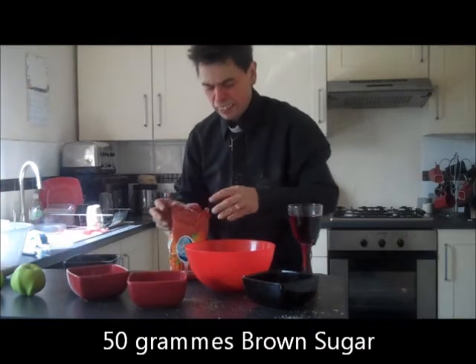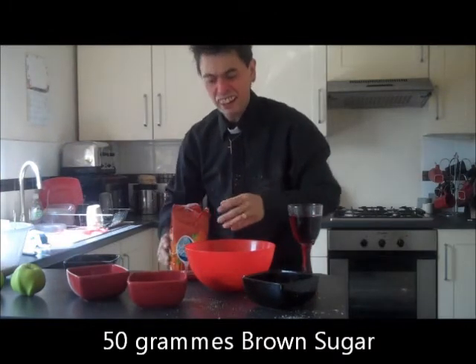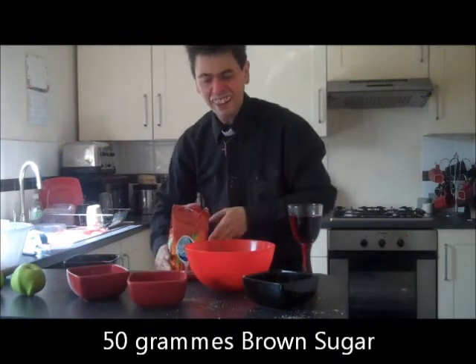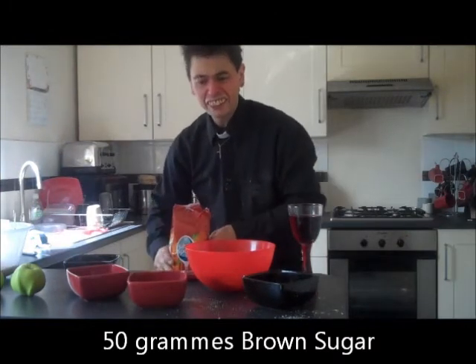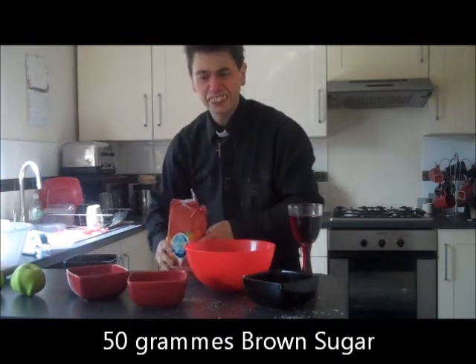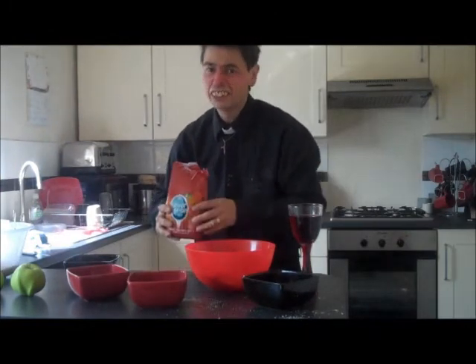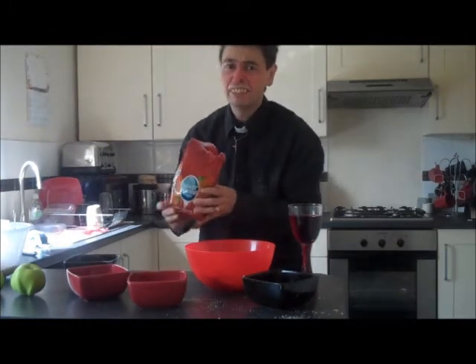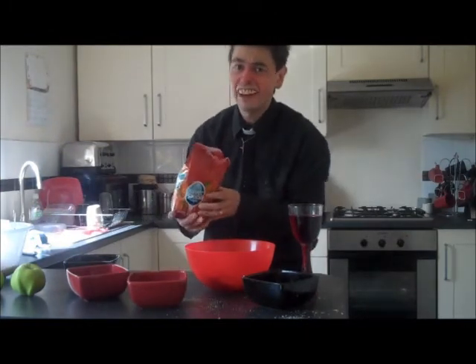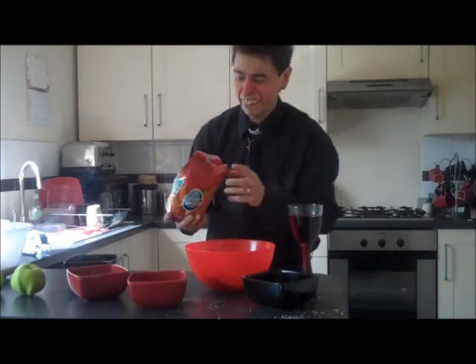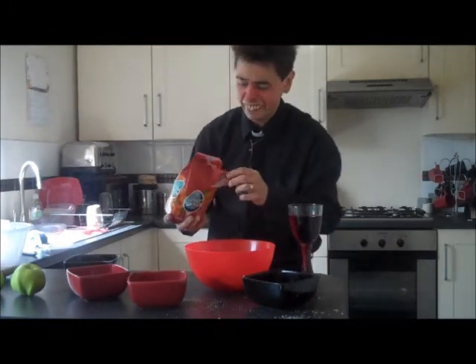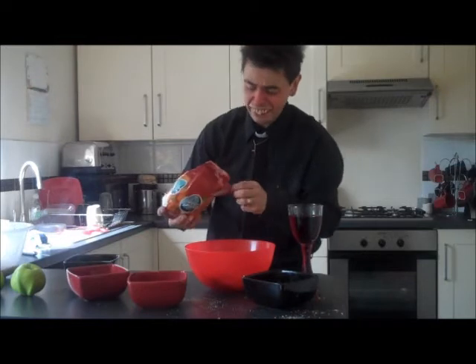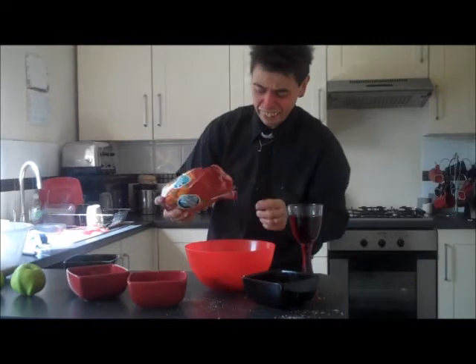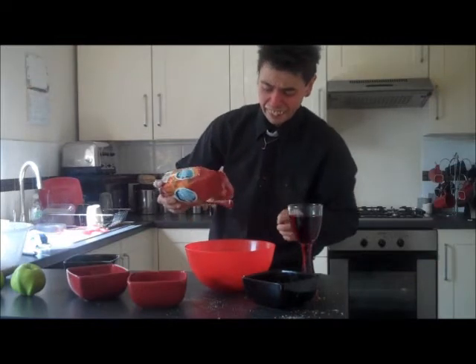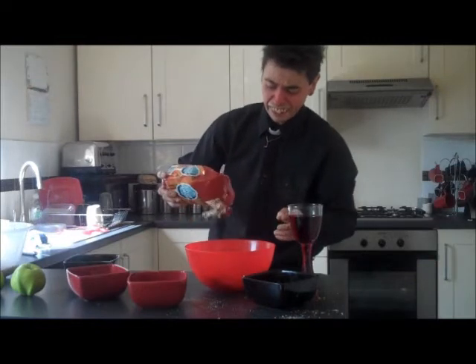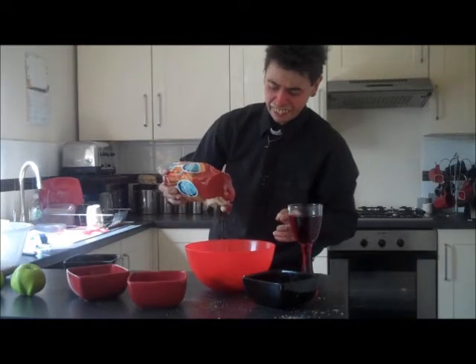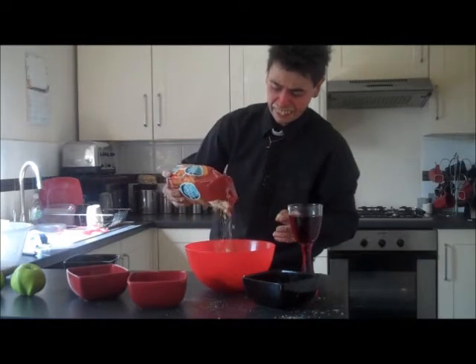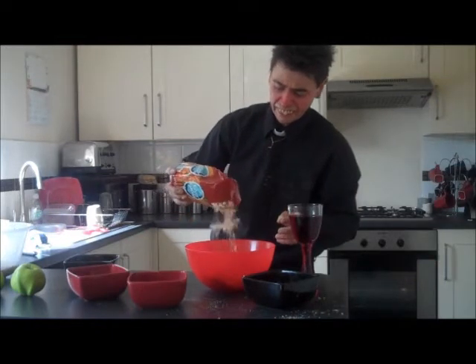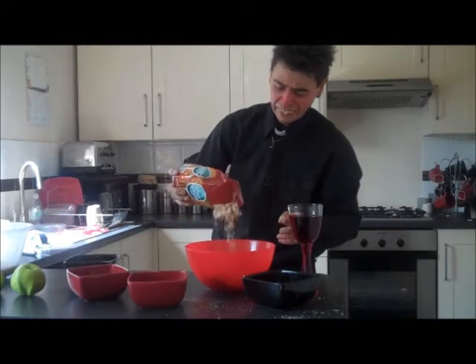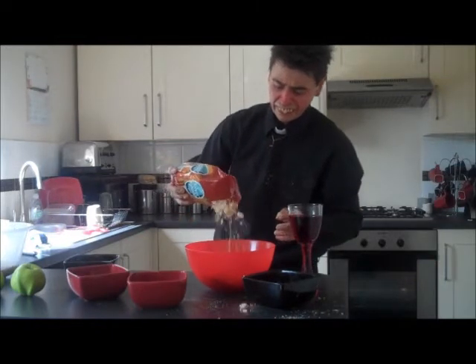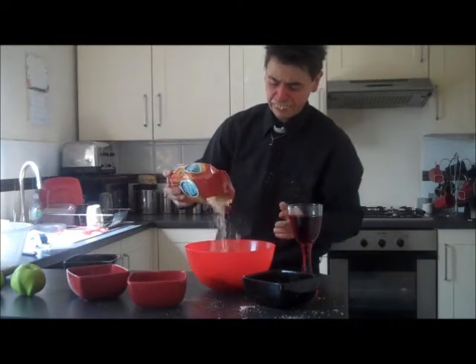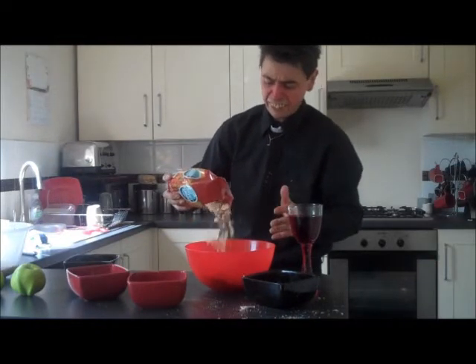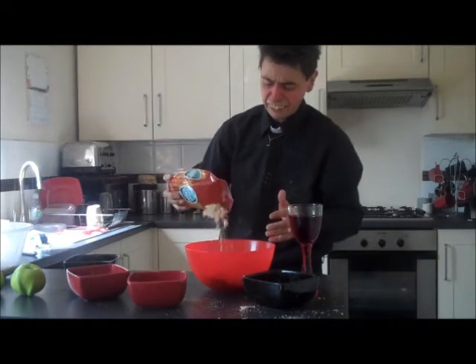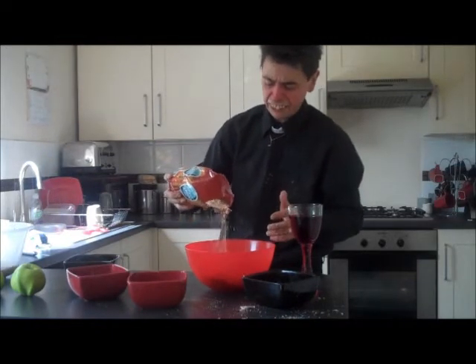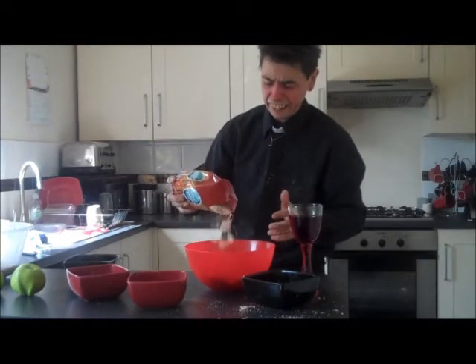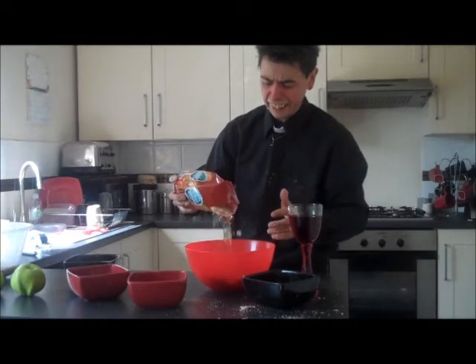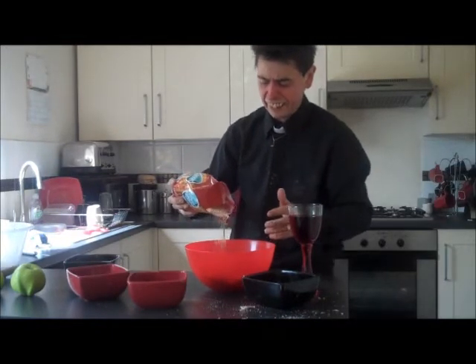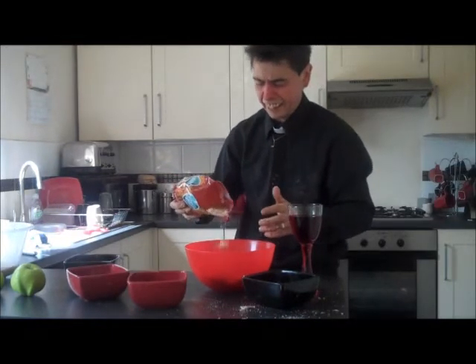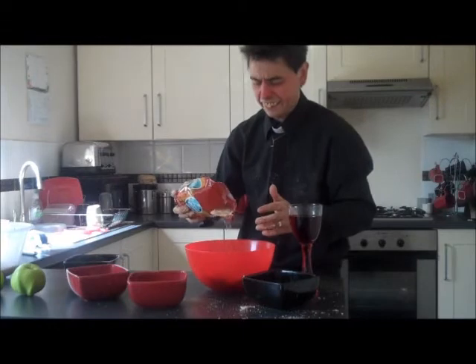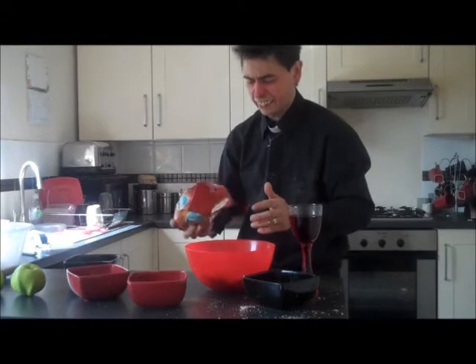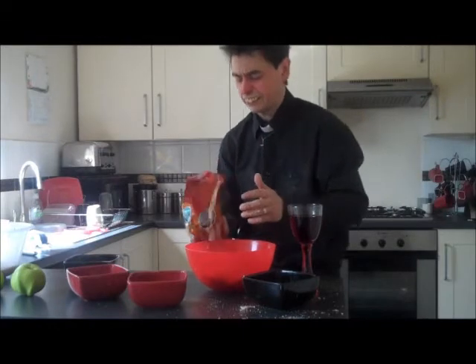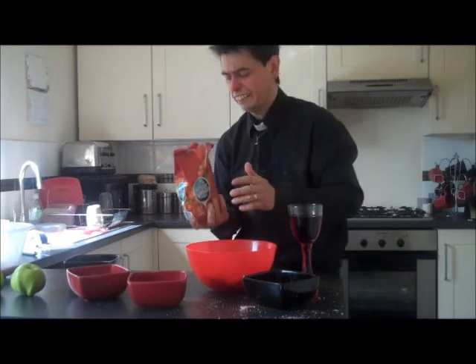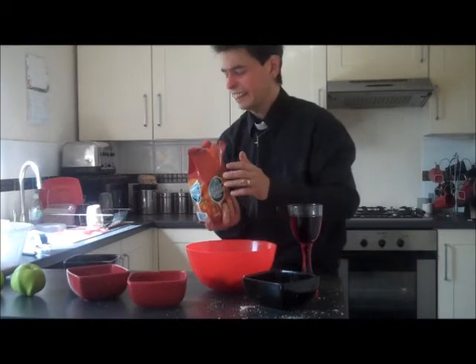But I usually just do it by eye, so just throw in the sugar like that. There we go — nice bit of sugar.